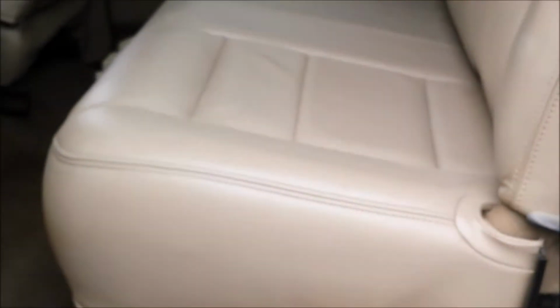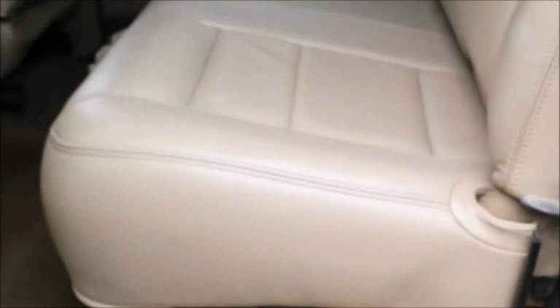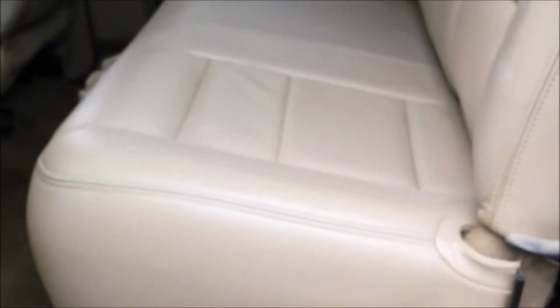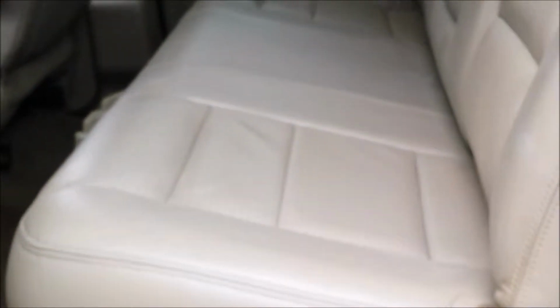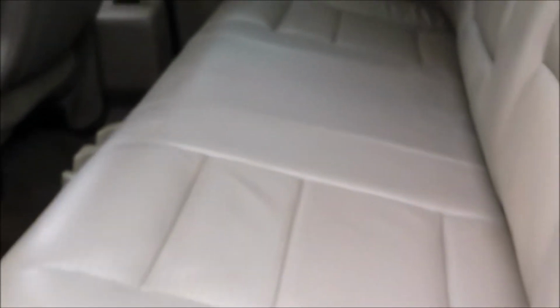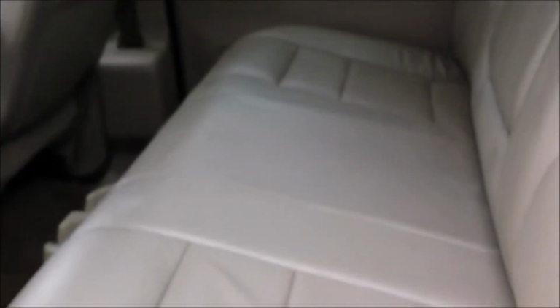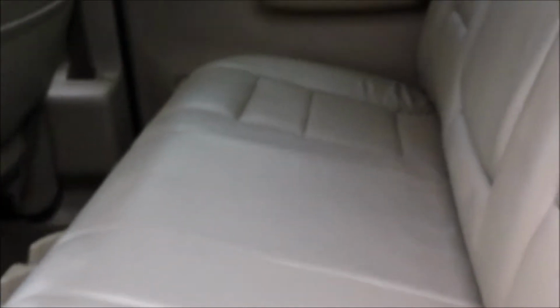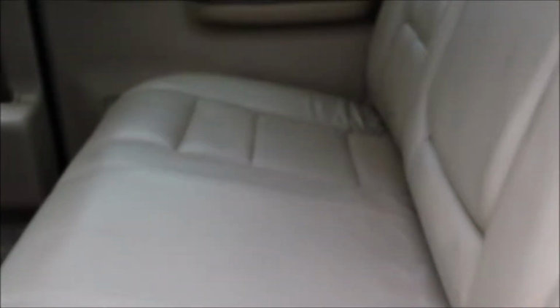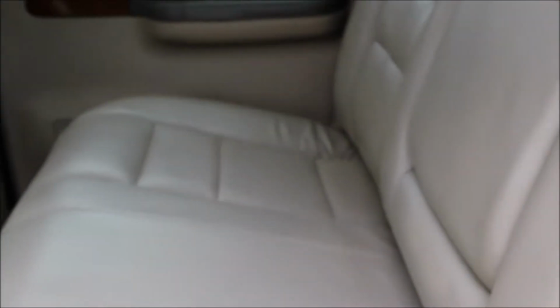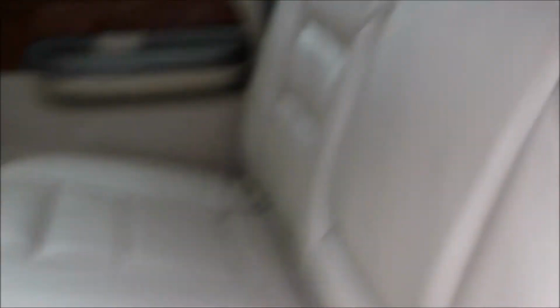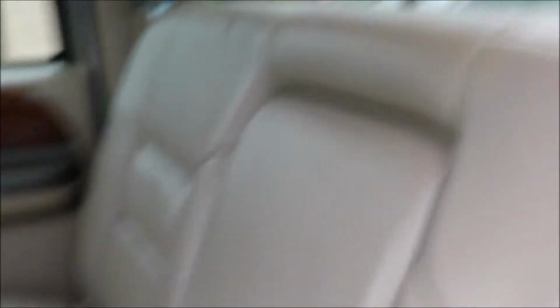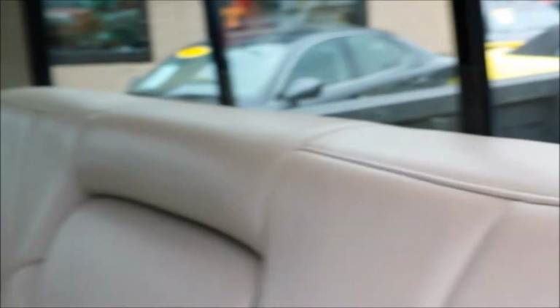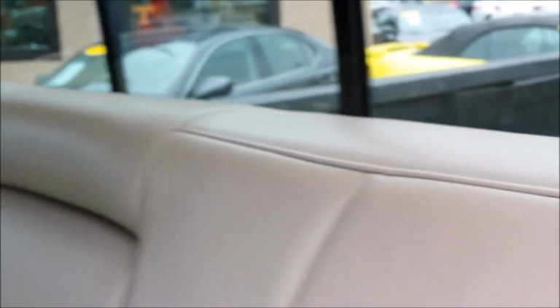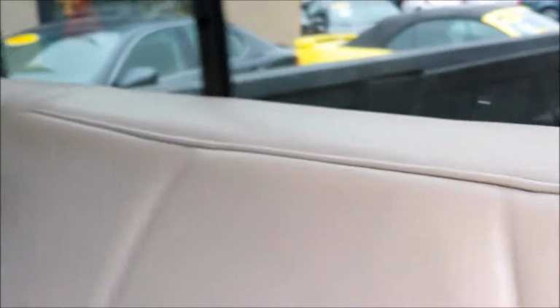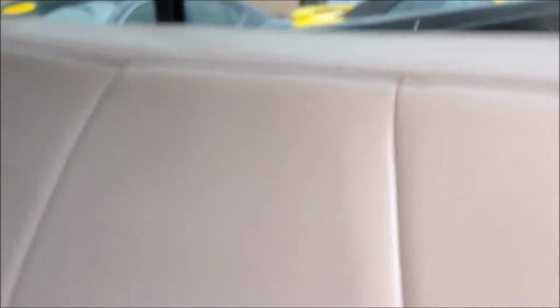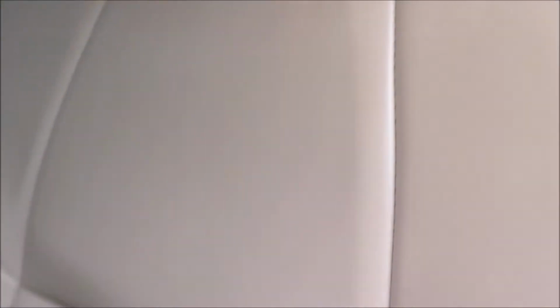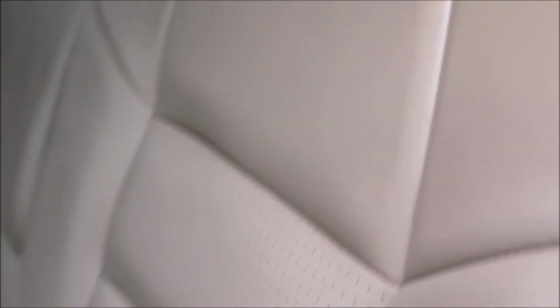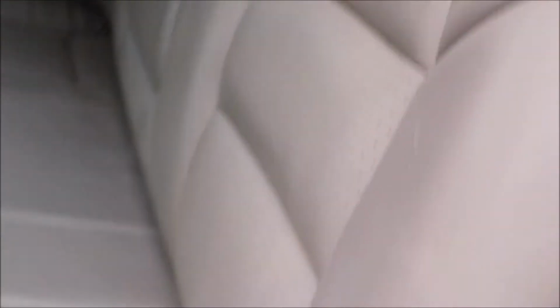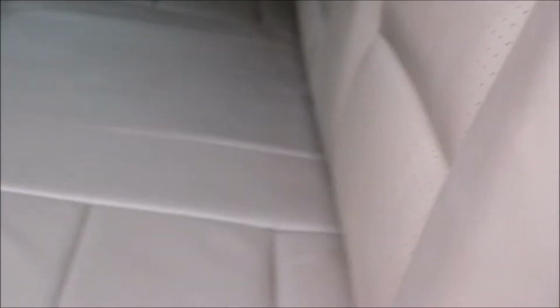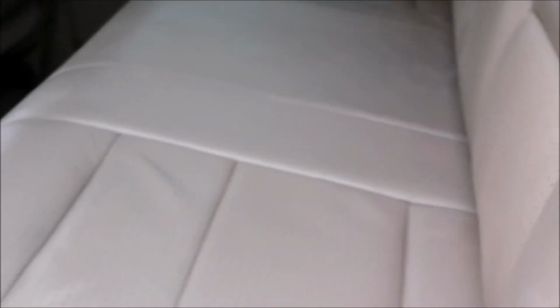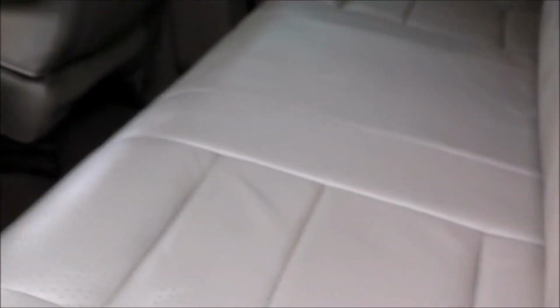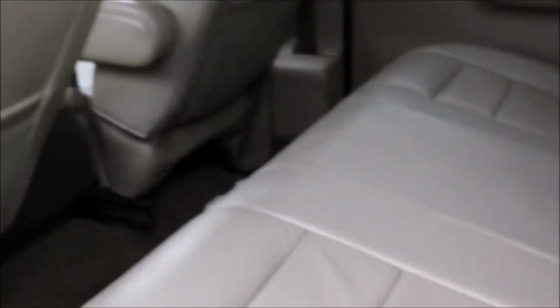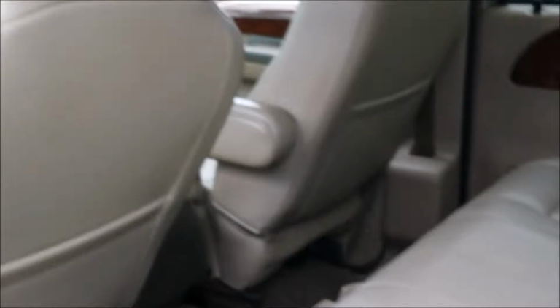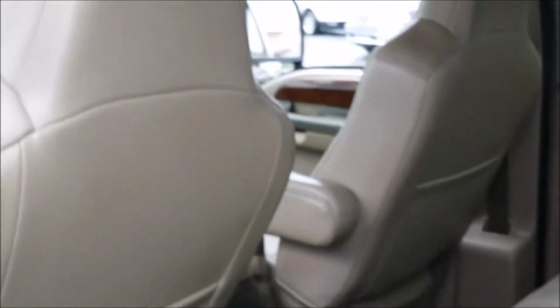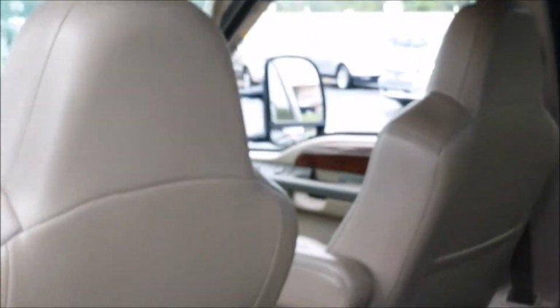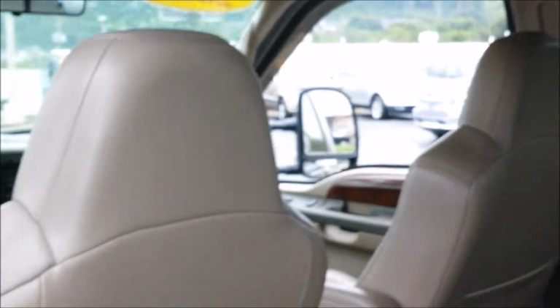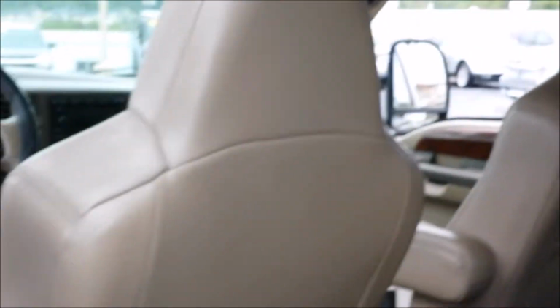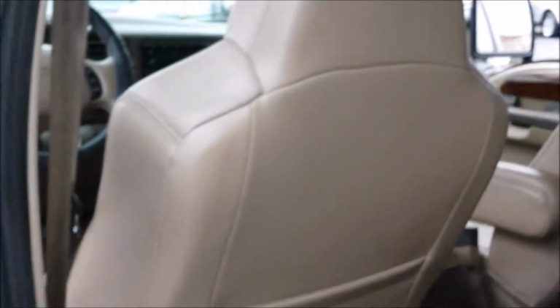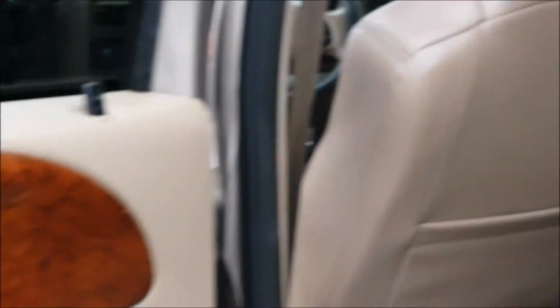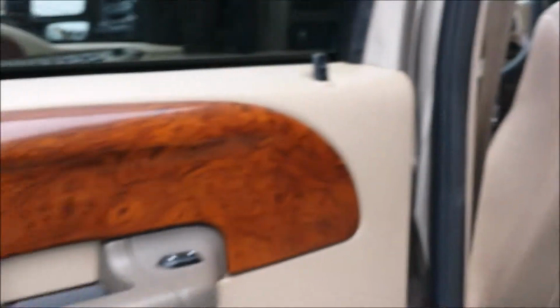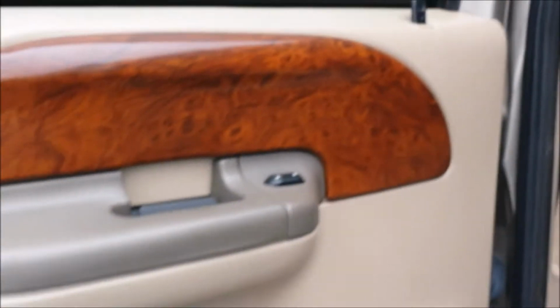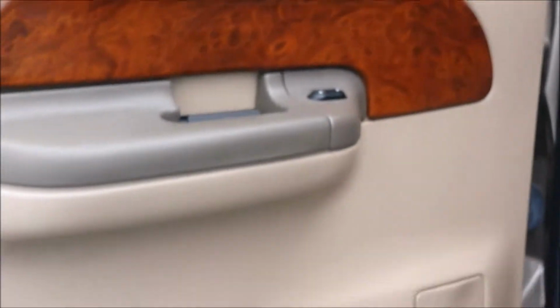Back seats — these are in great shape. I mean, unbelievable. This is a 12-year-old truck, folks, and look how clean it is overall.